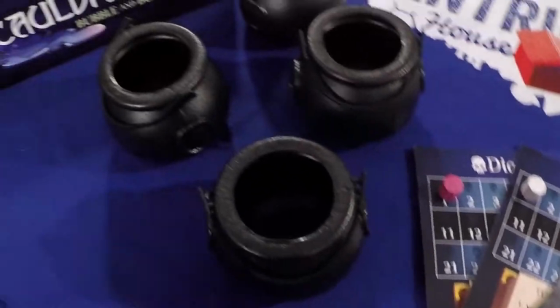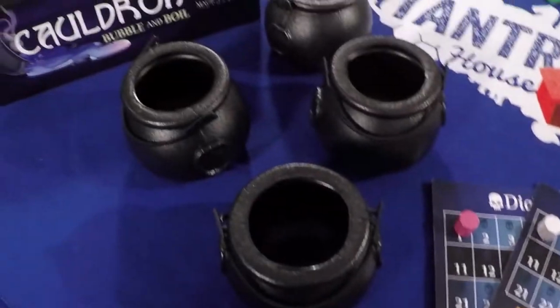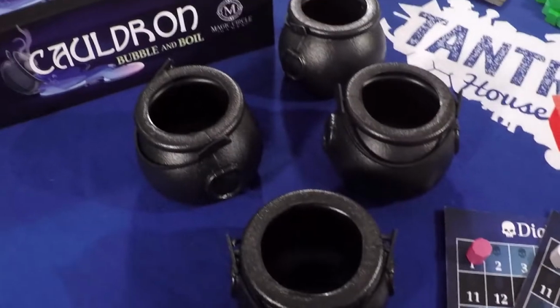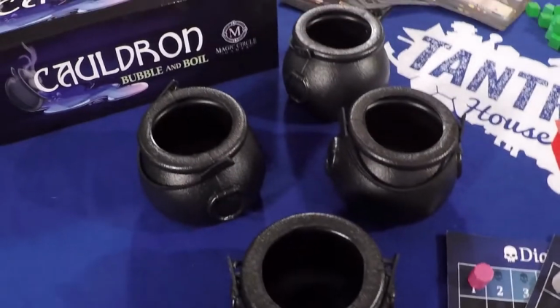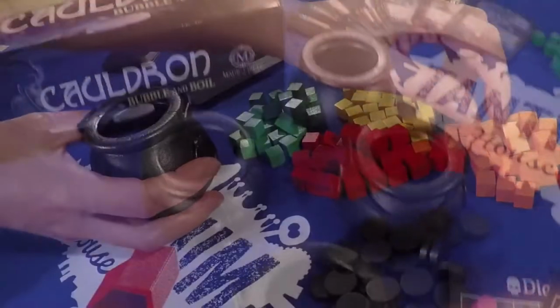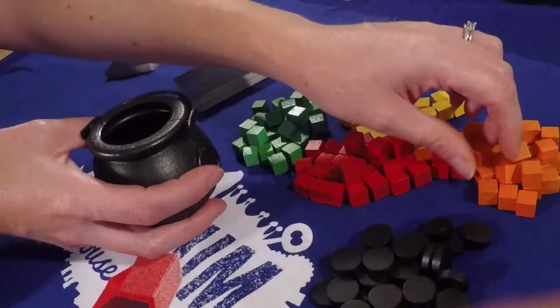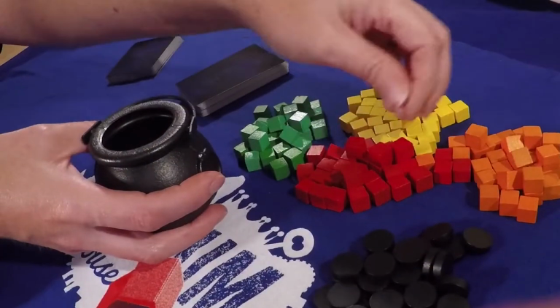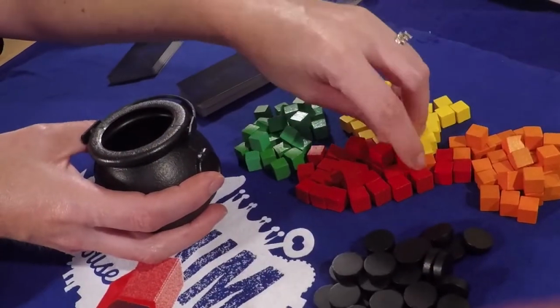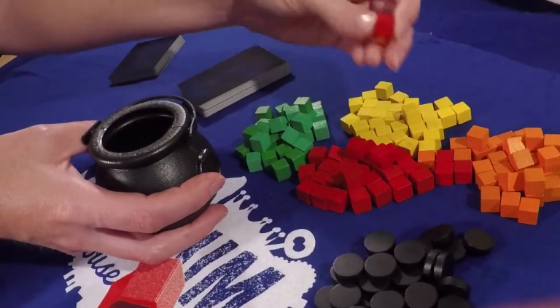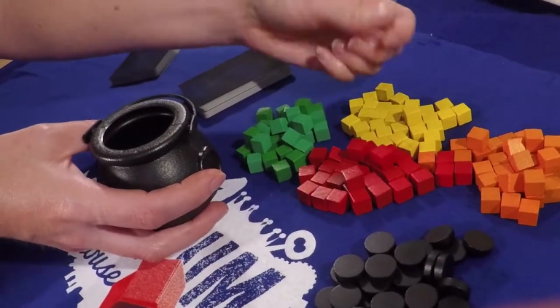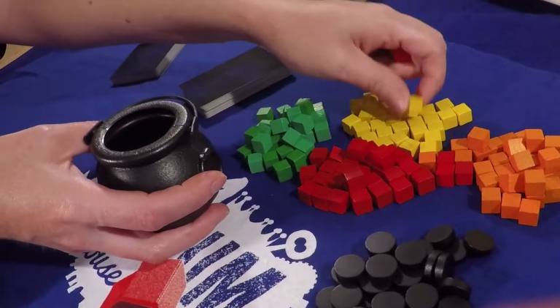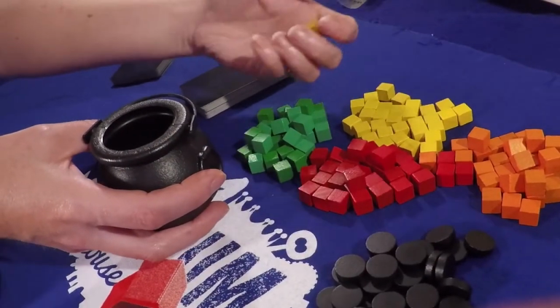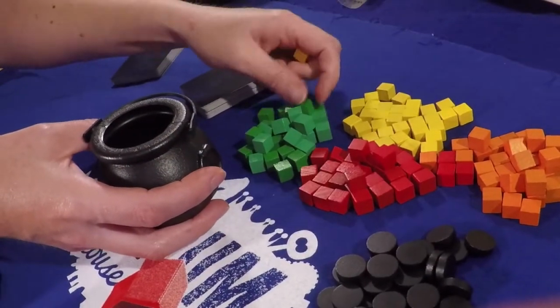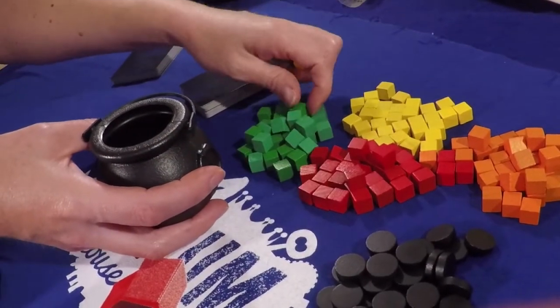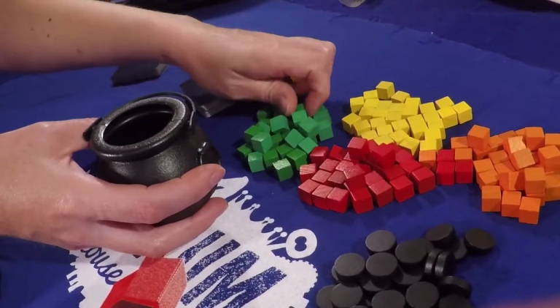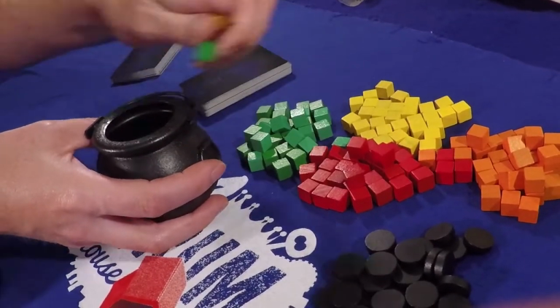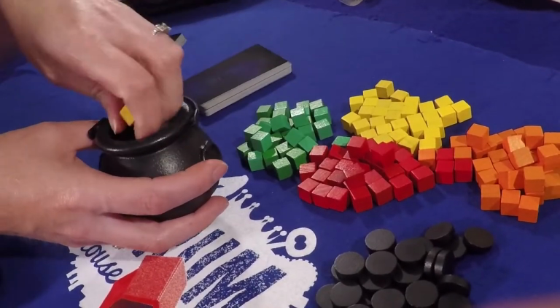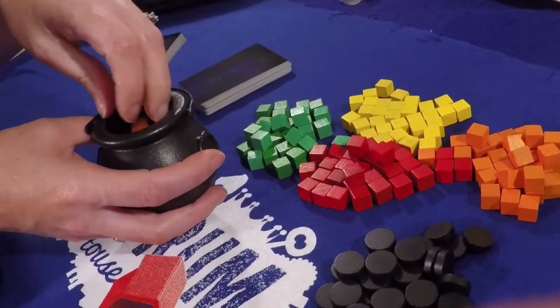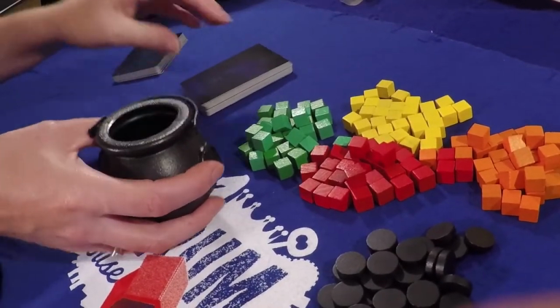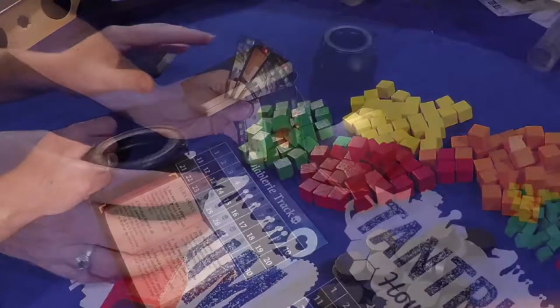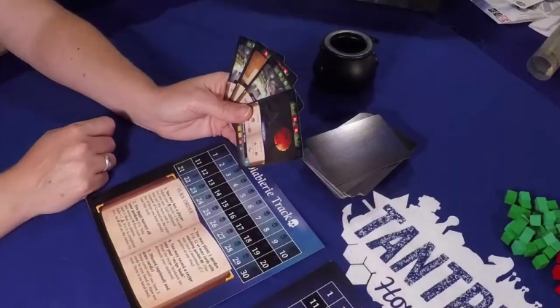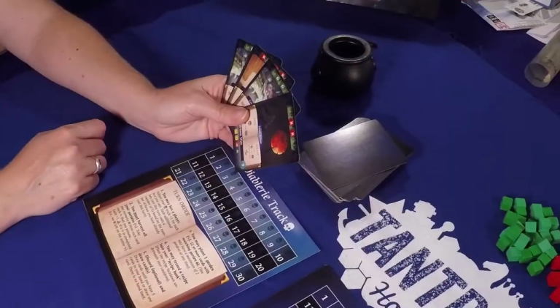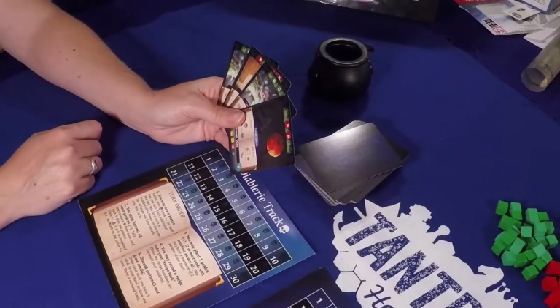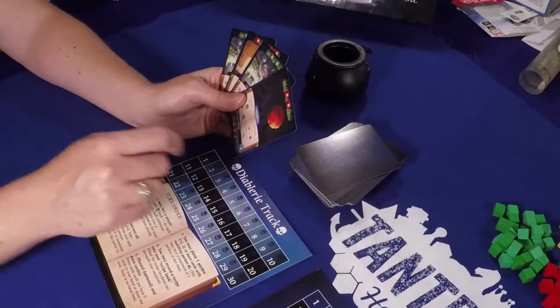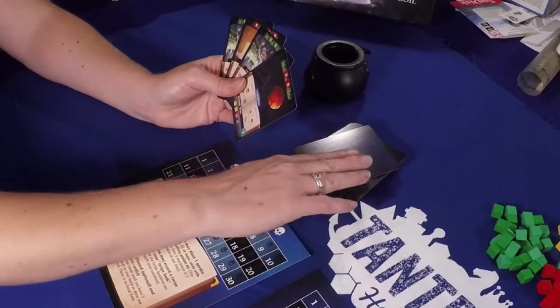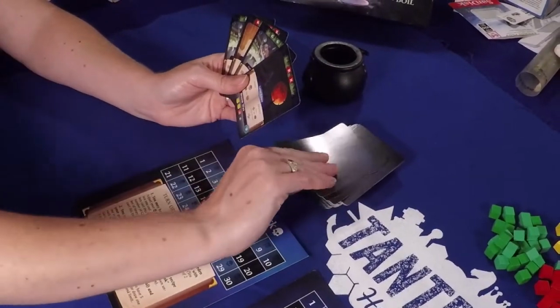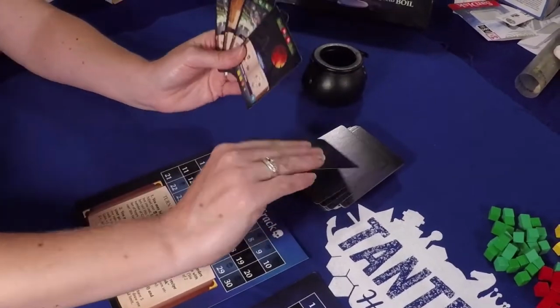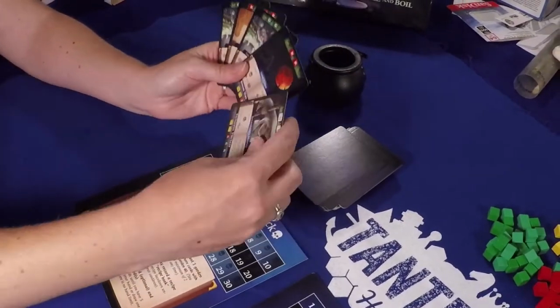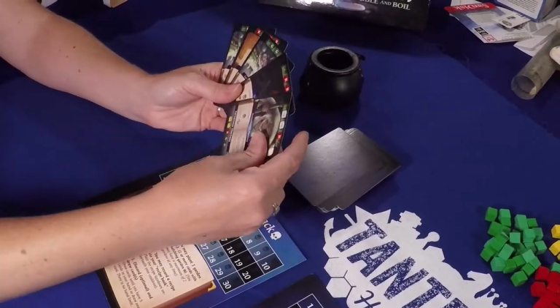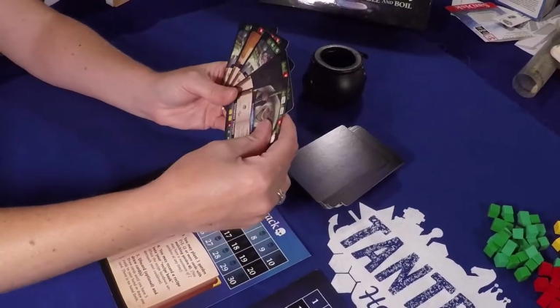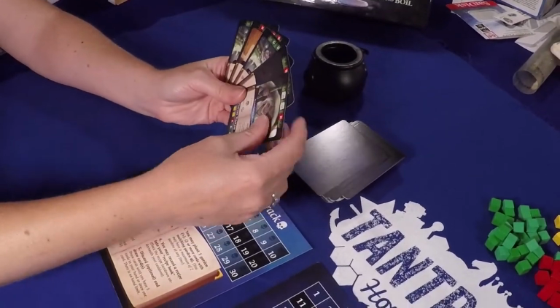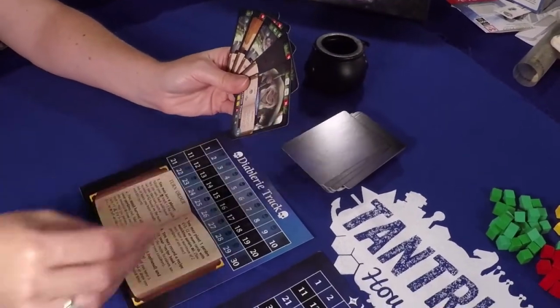At the beginning of the game, players take one ingredient cube of each color and put them into their cauldron. They also draw five cards and place their marker on the score track.